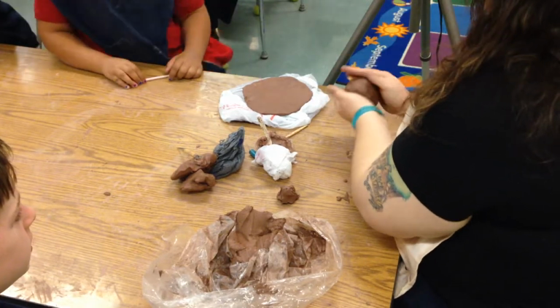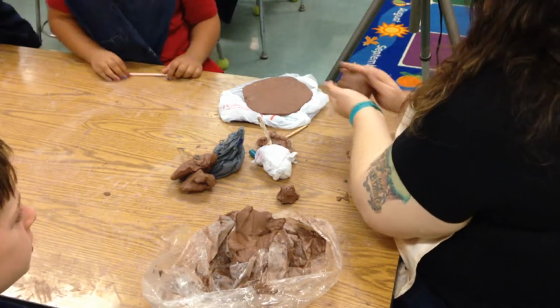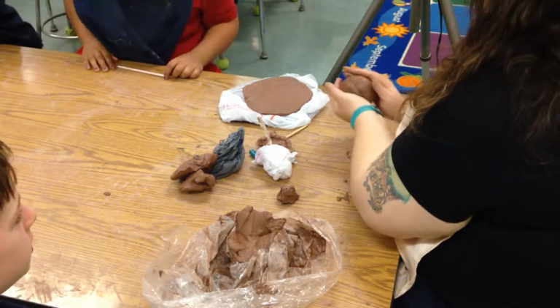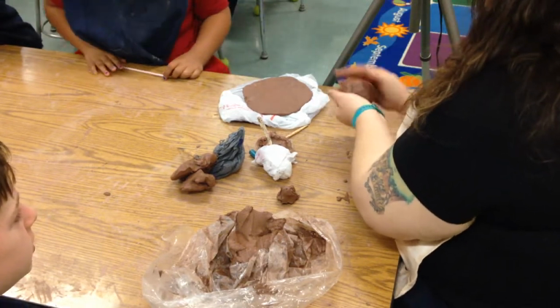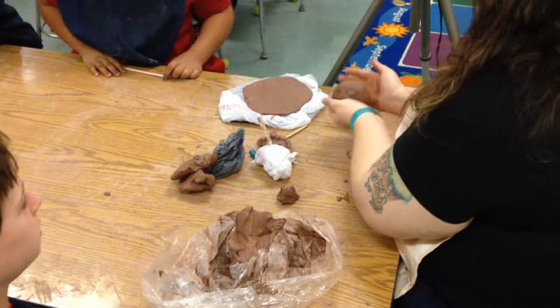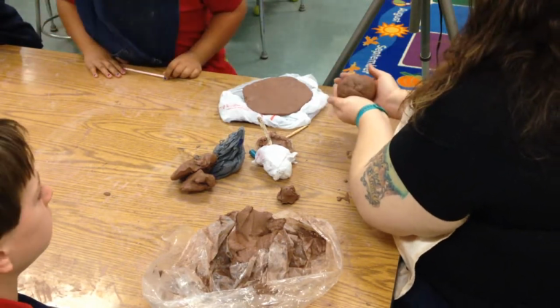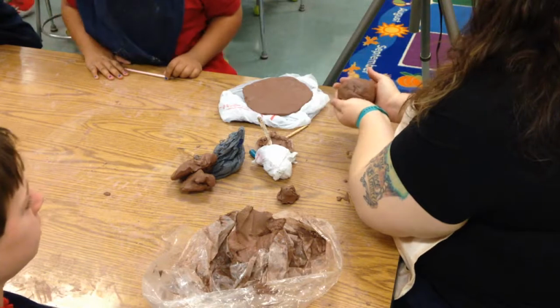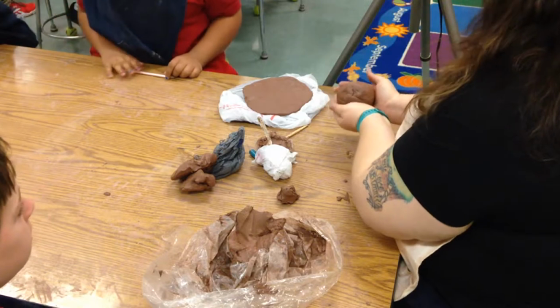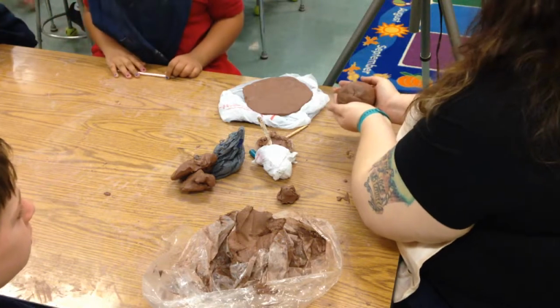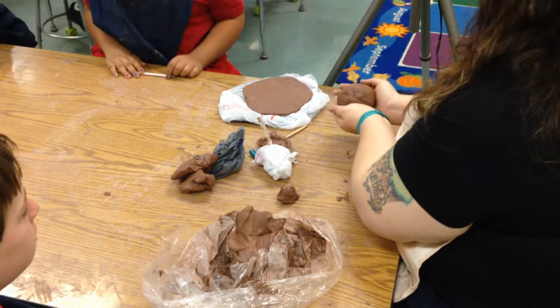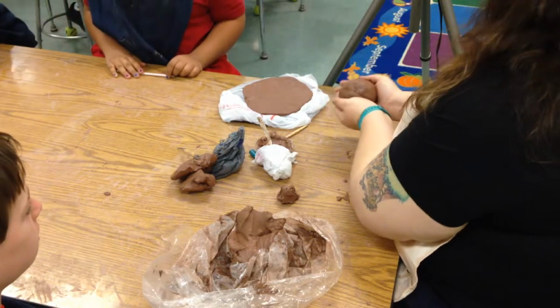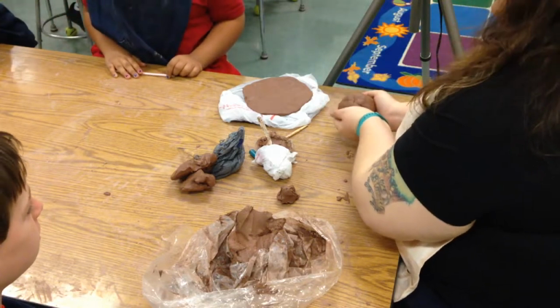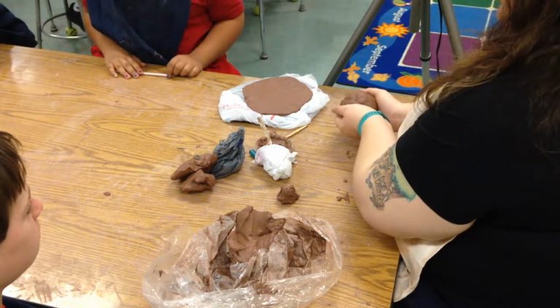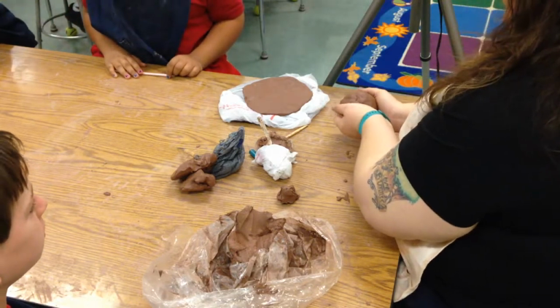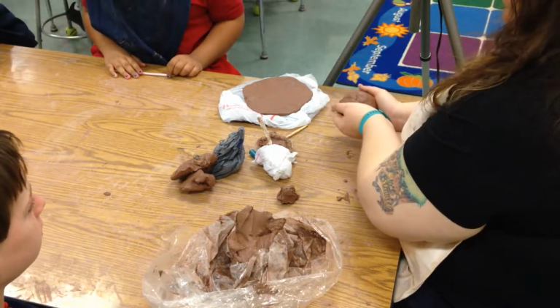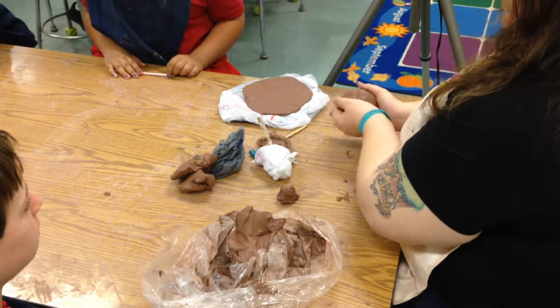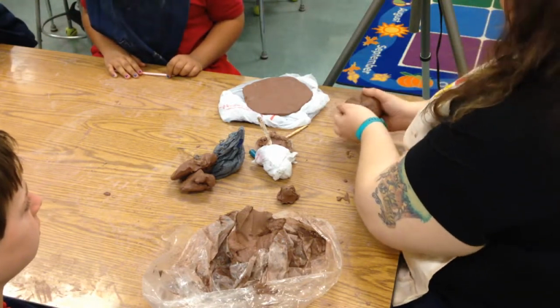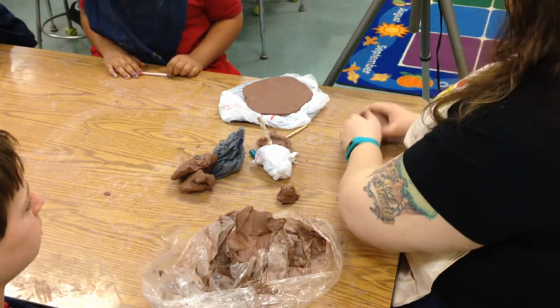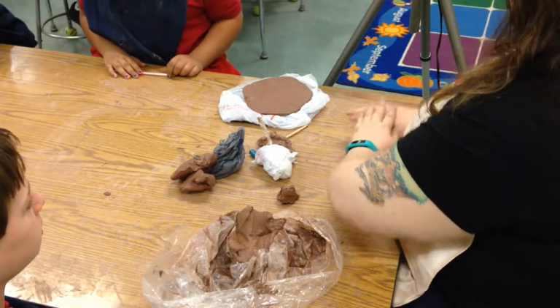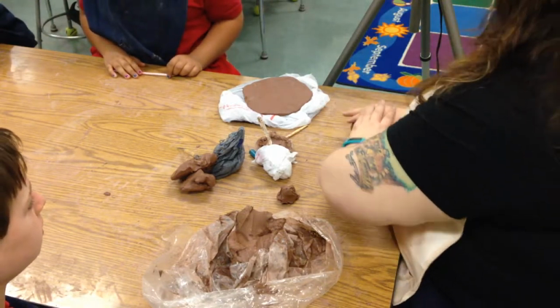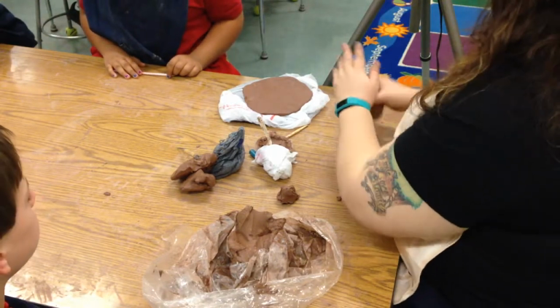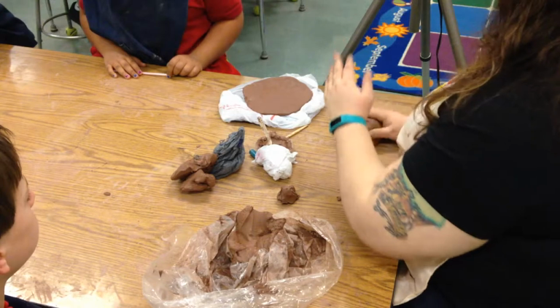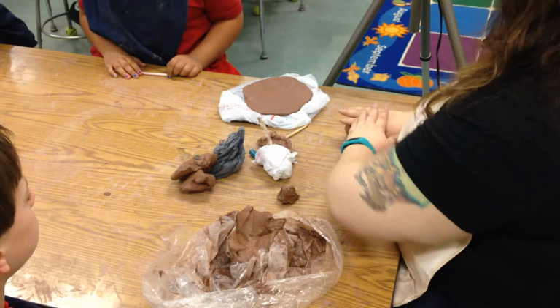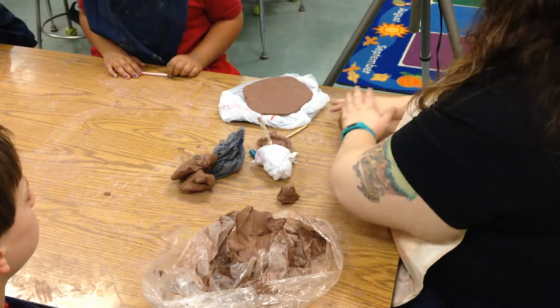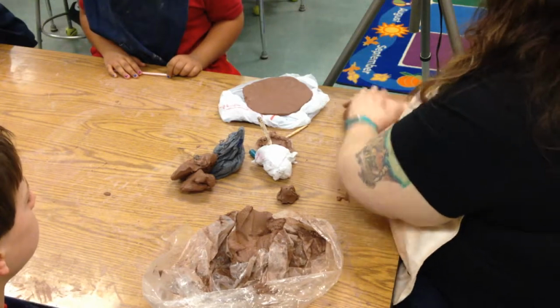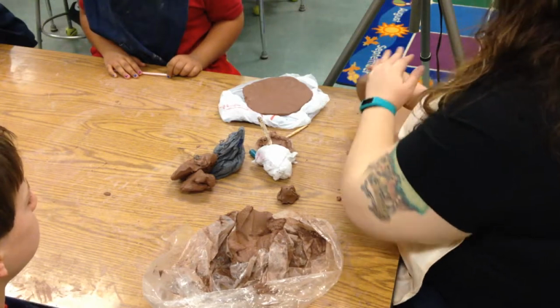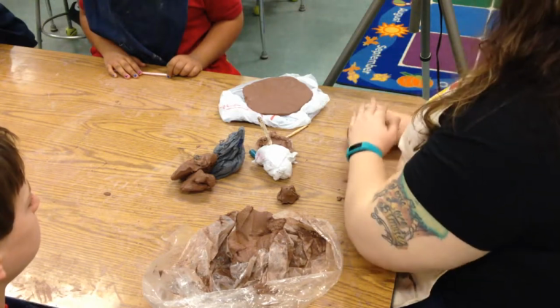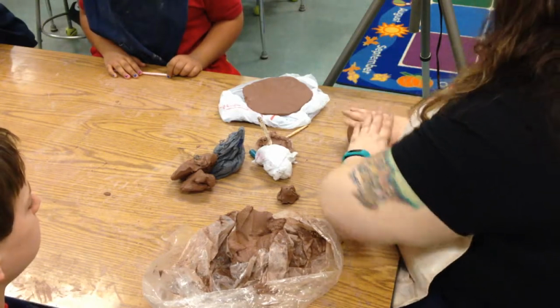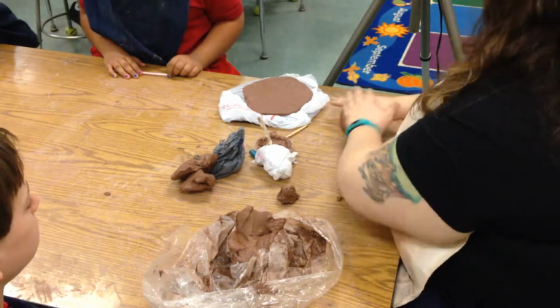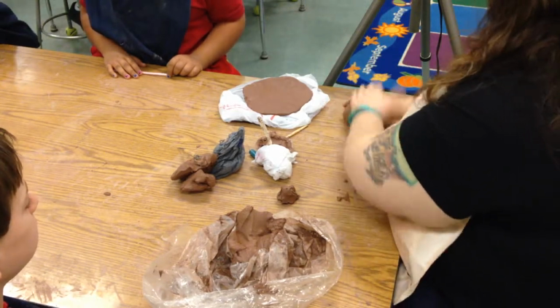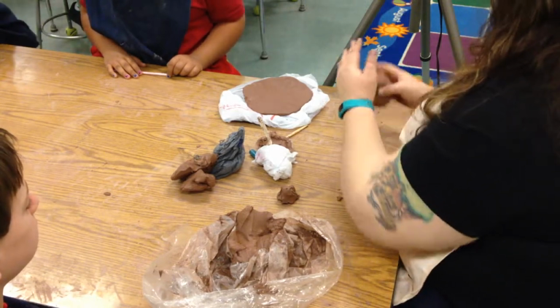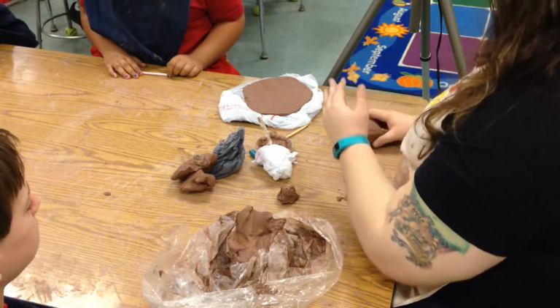We can even roll it a little bit. Once we get it into a ball, we're going to wedge it. Remember wedging? Push, push, turn. Push, push, turn. Push, push, turn.